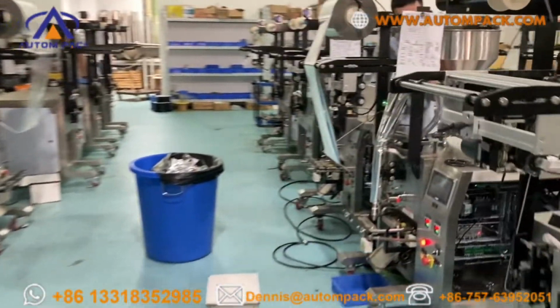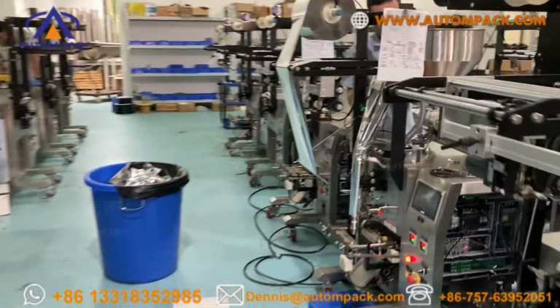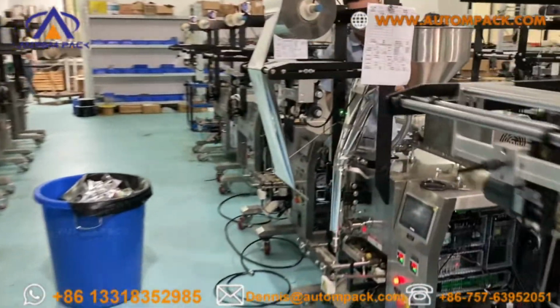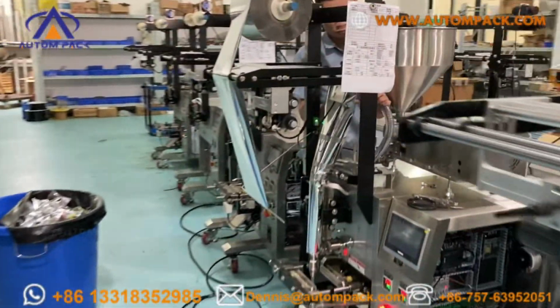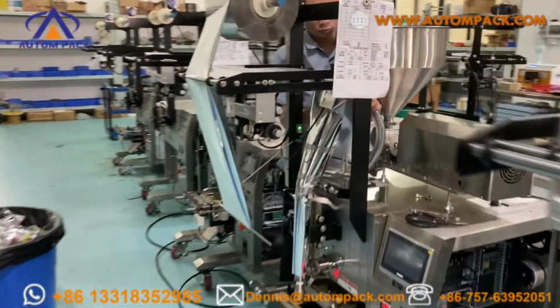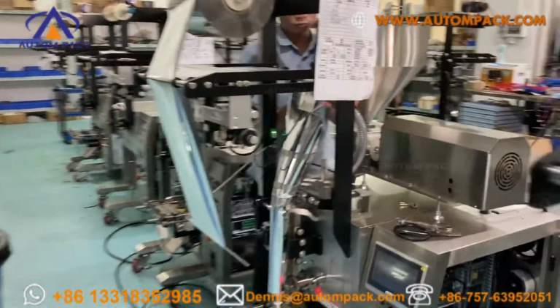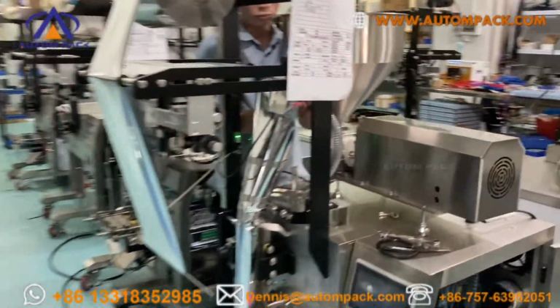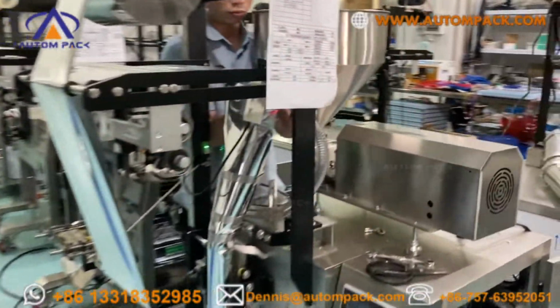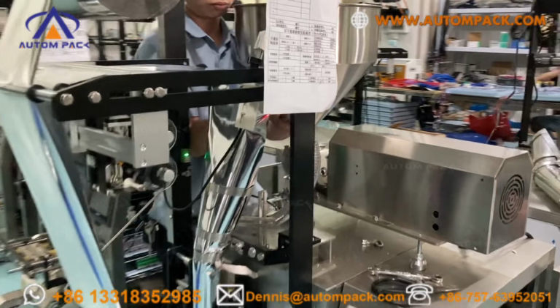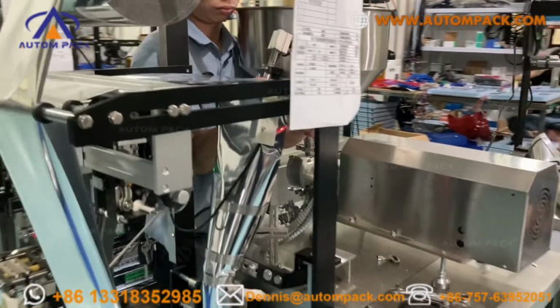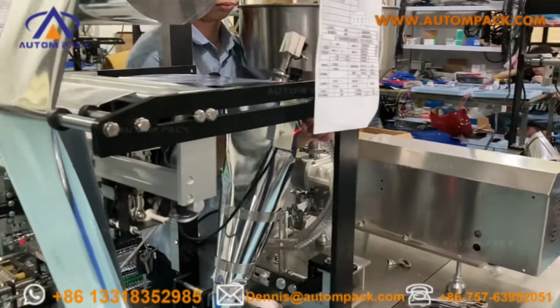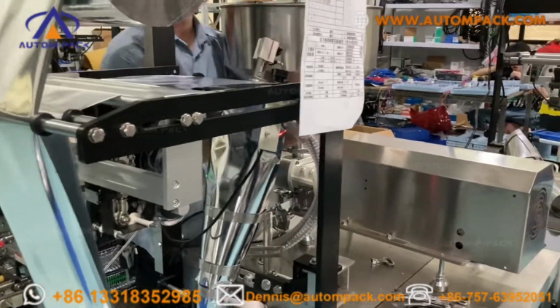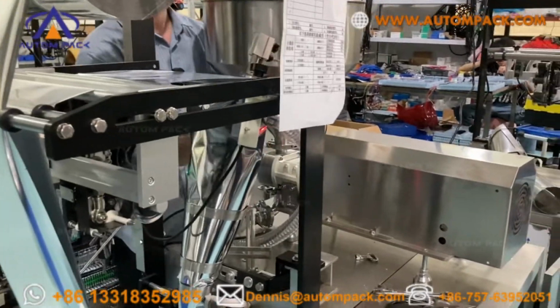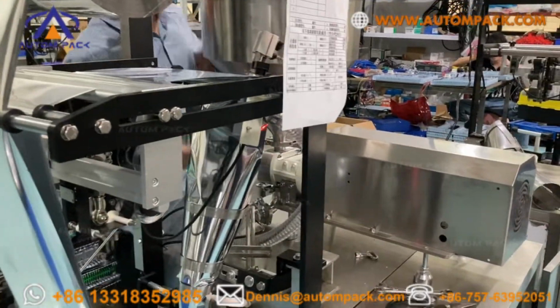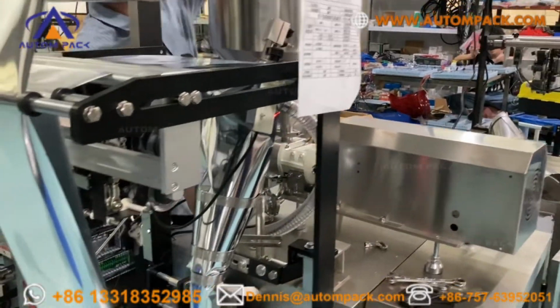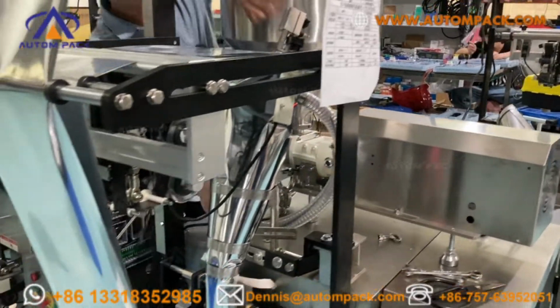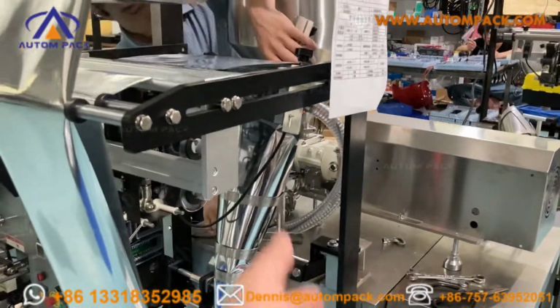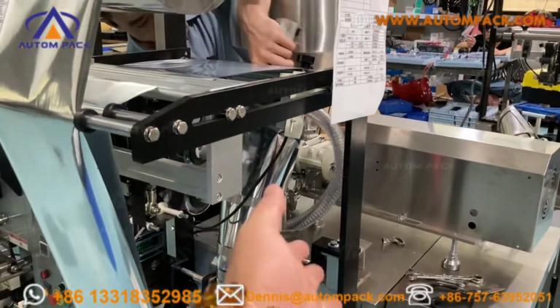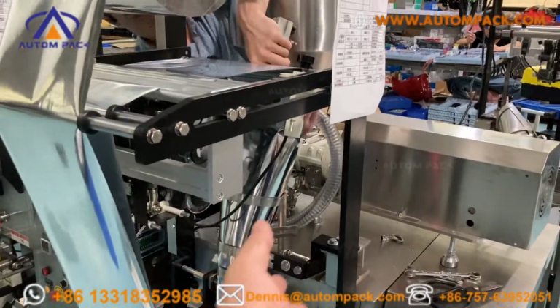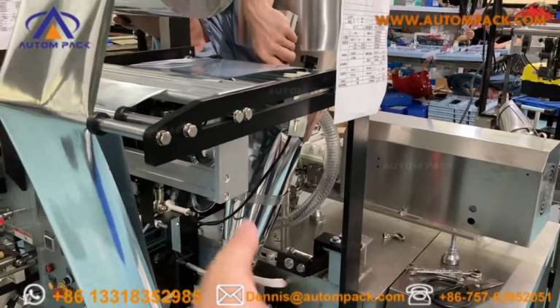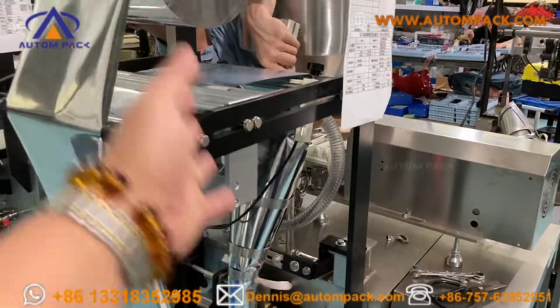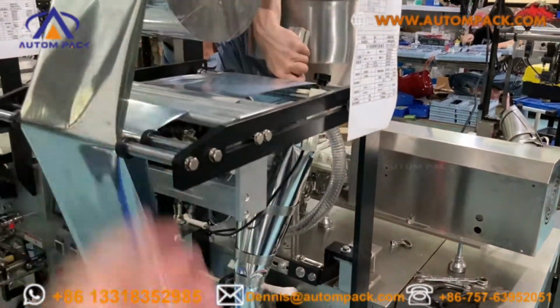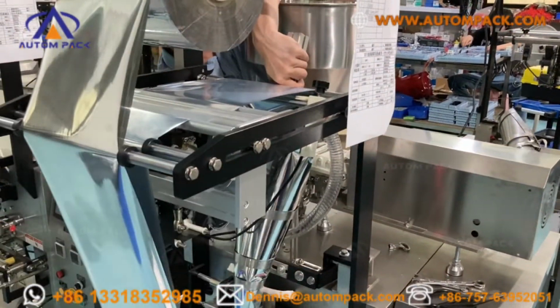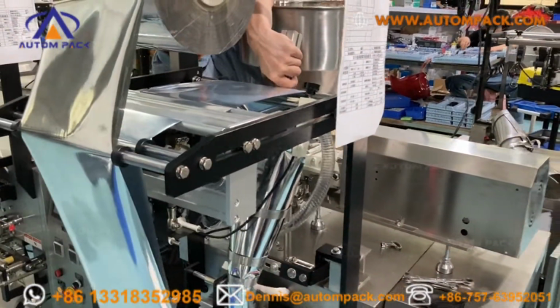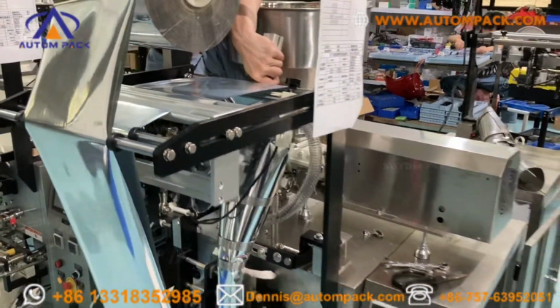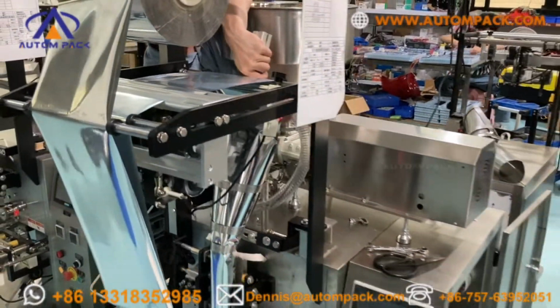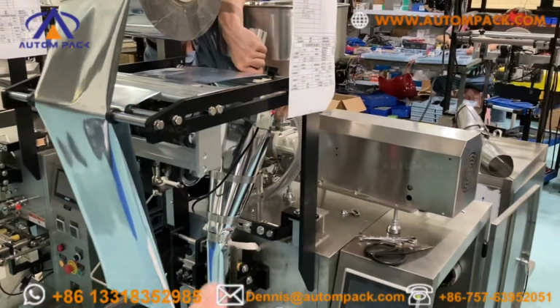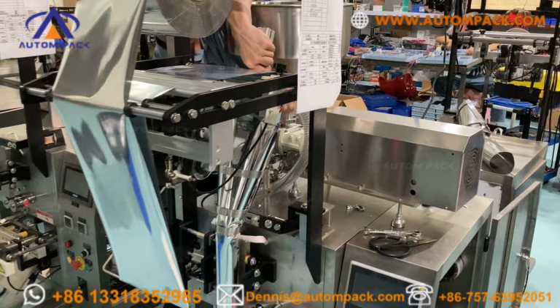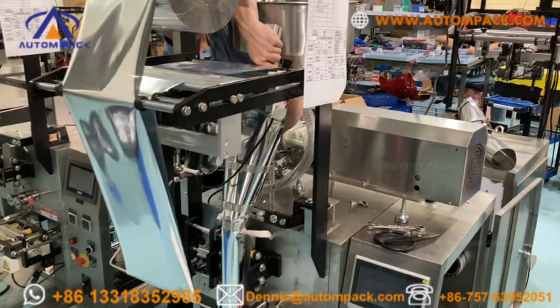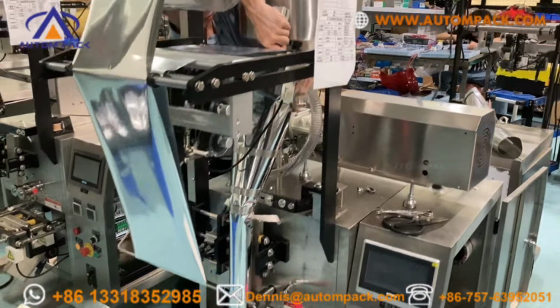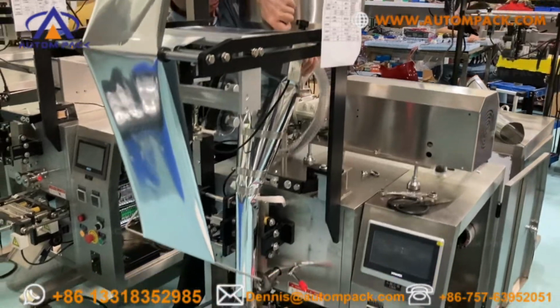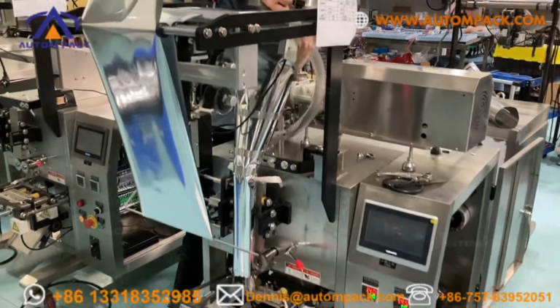So I will test the liquid on this machine and I will send some videos to you later, okay.